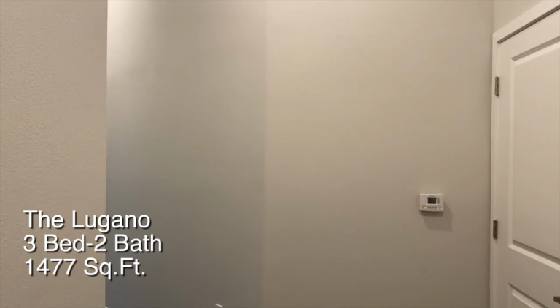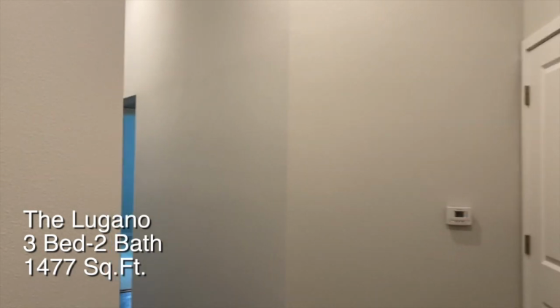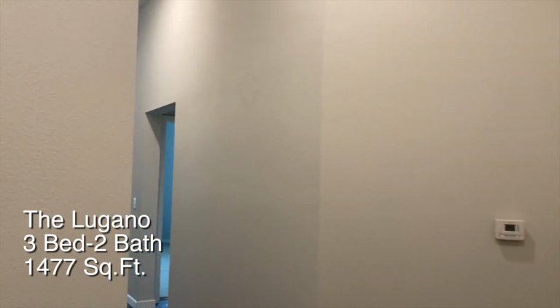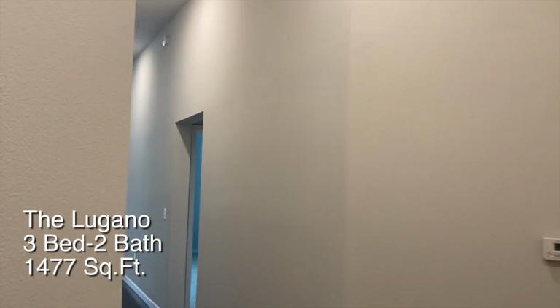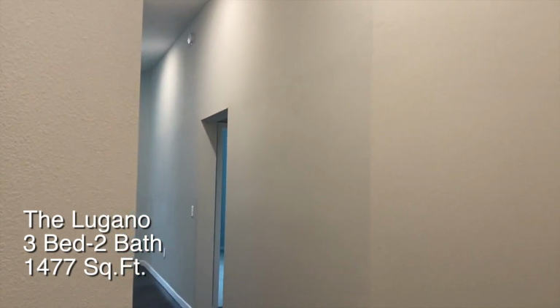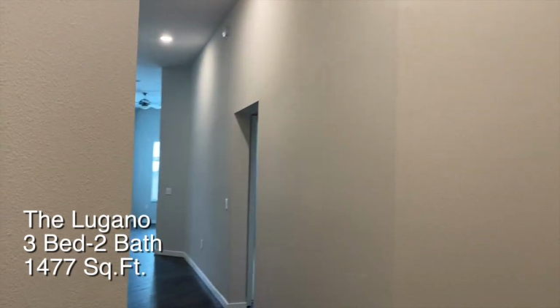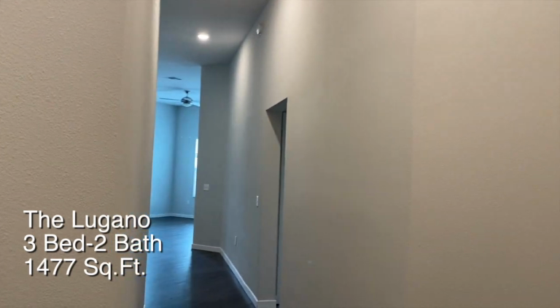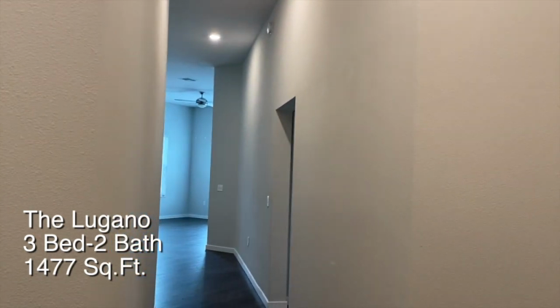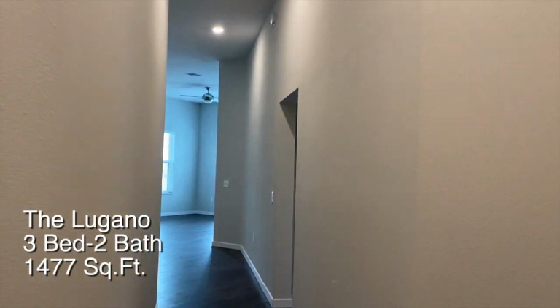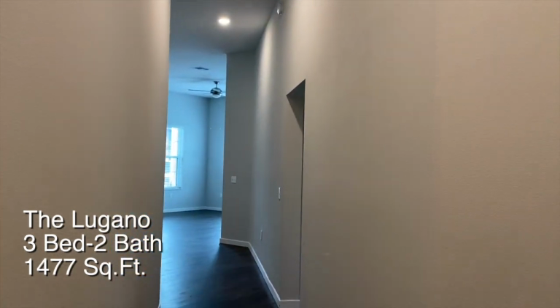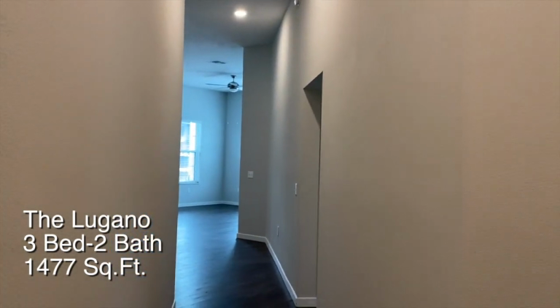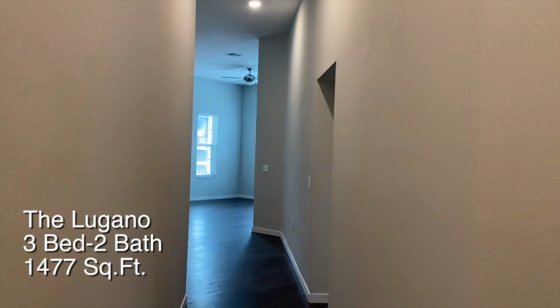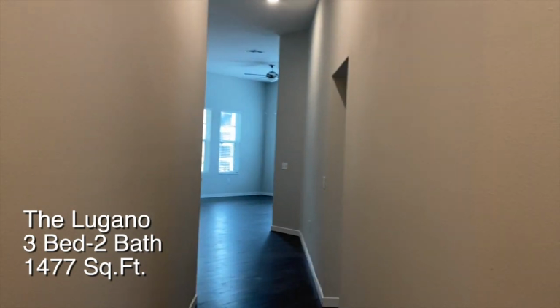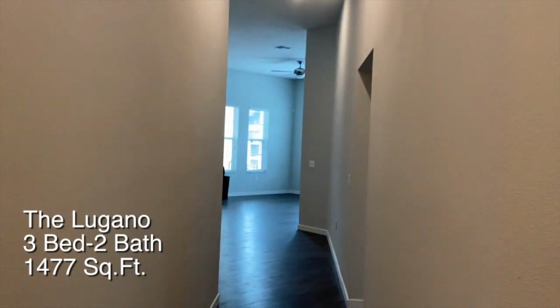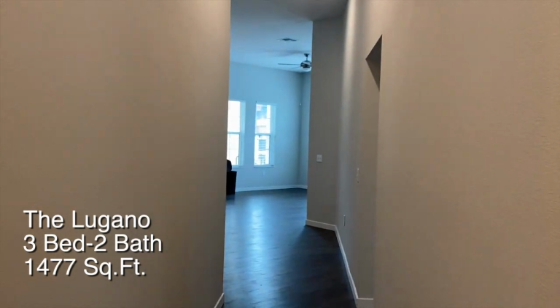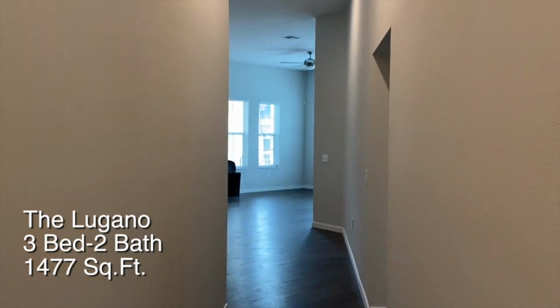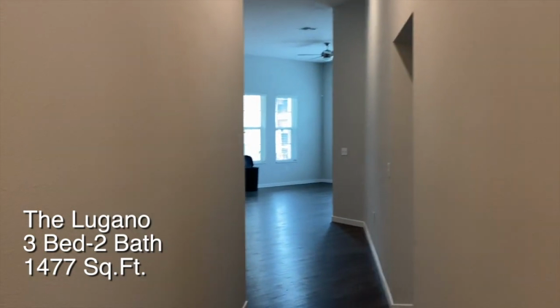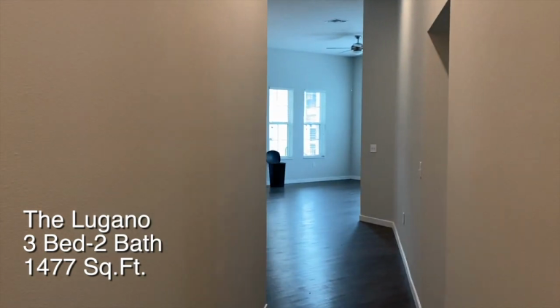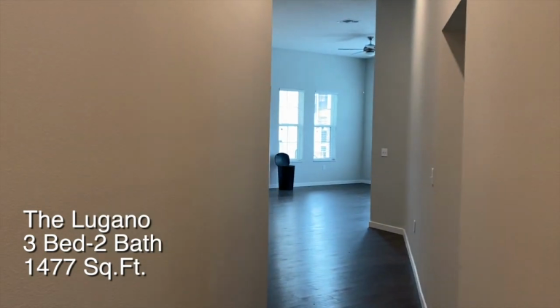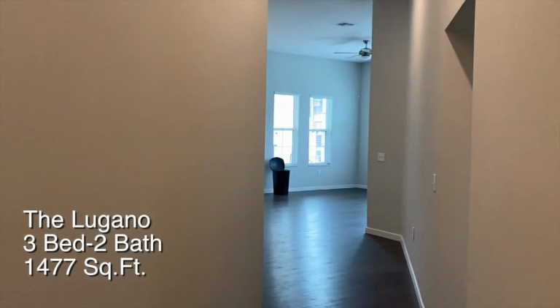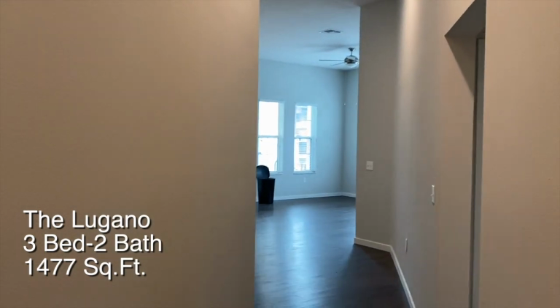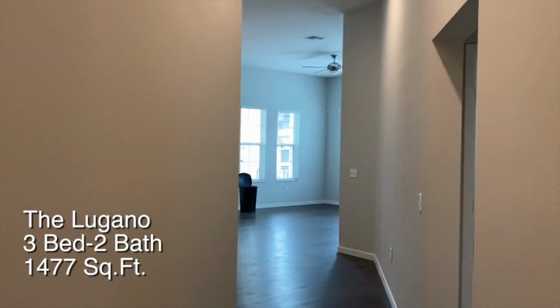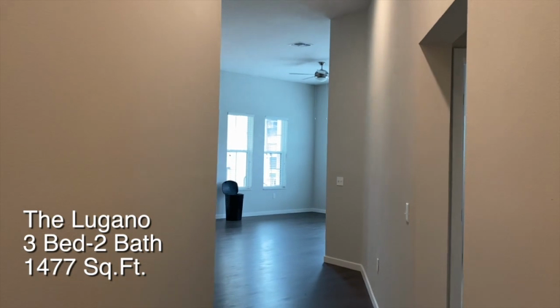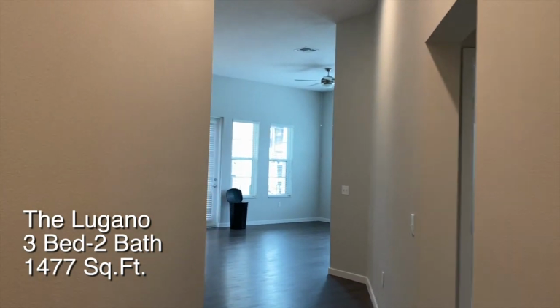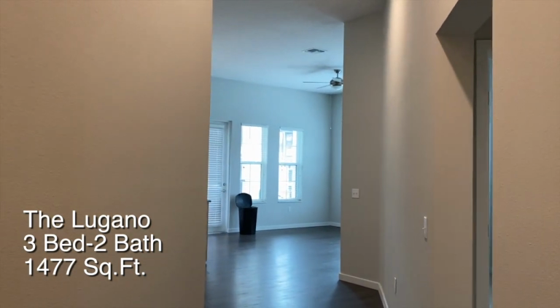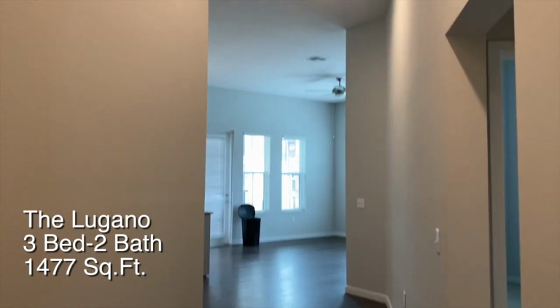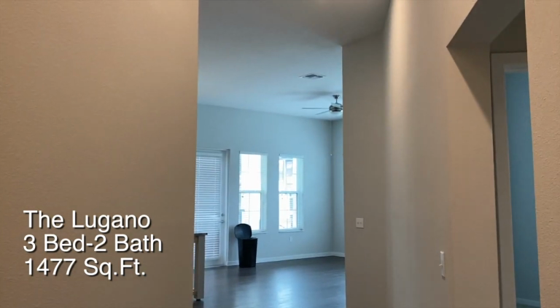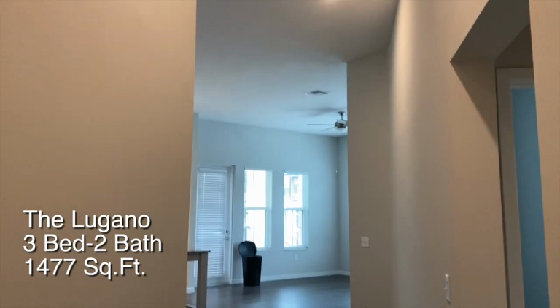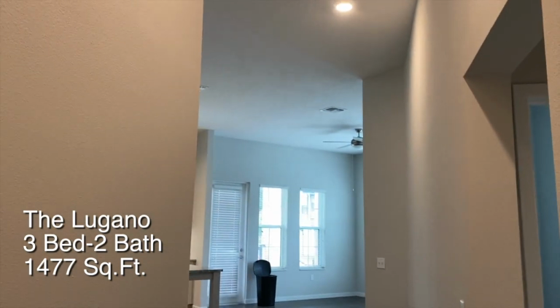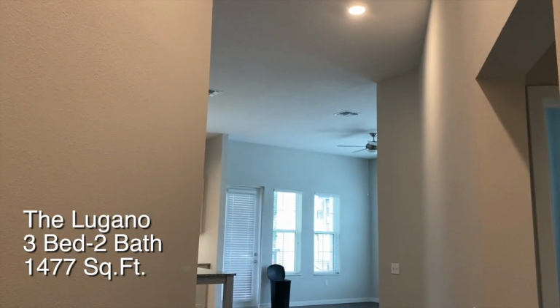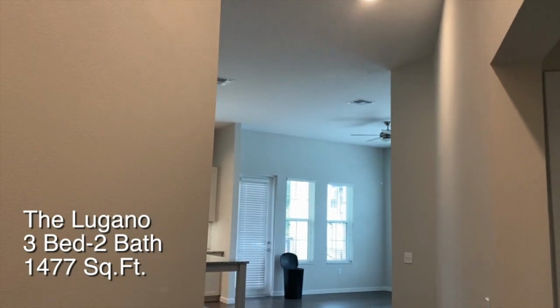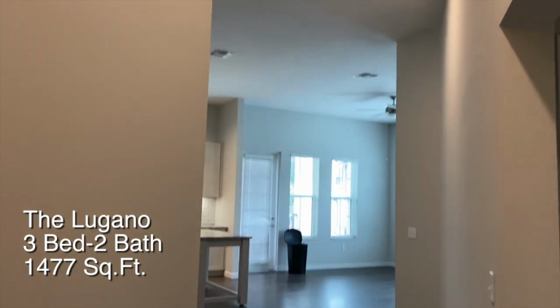Hi everyone, welcome to Tantre Lago. I'm so excited to show you our Logano floor plan. This floor plan is 1477 square feet. As you can see, it has the beautiful high ceilings.